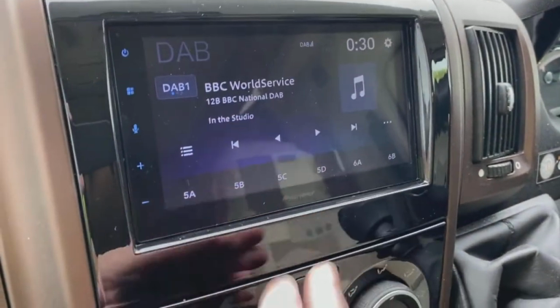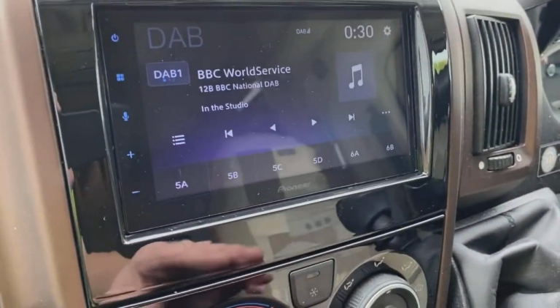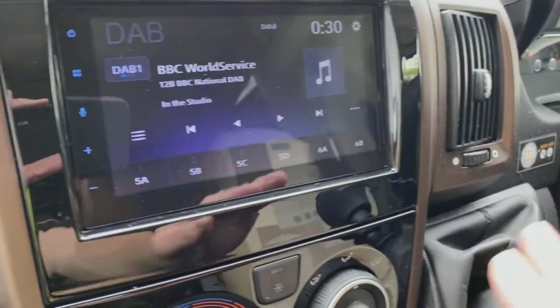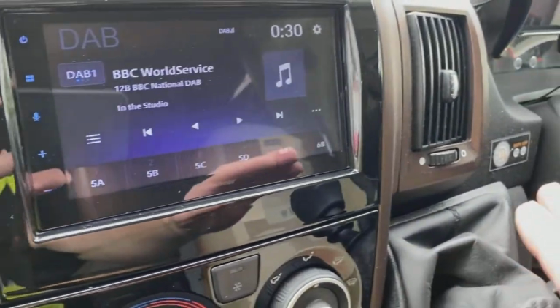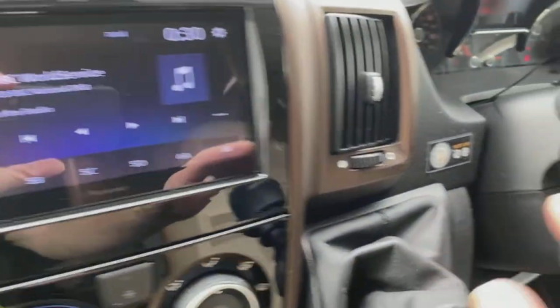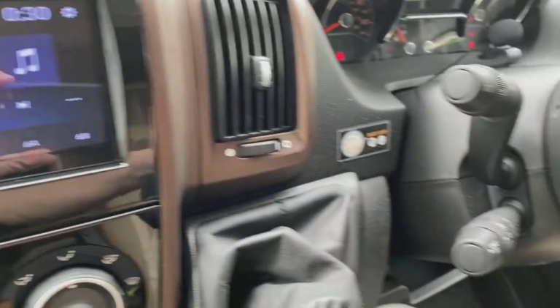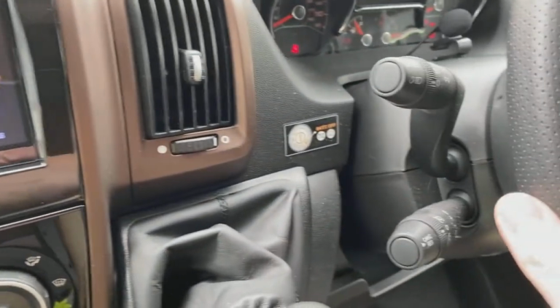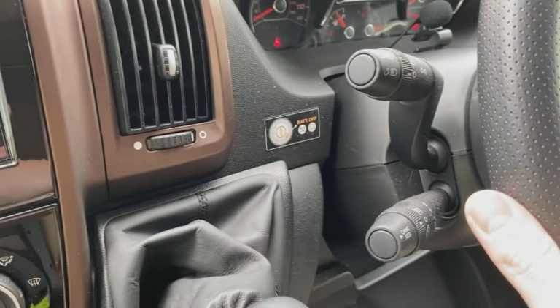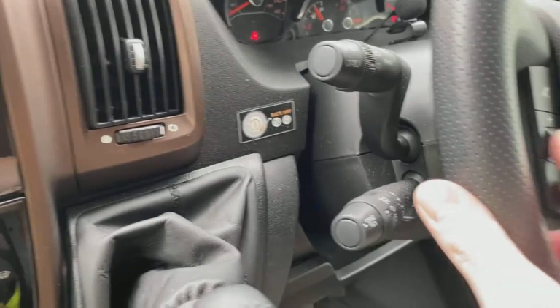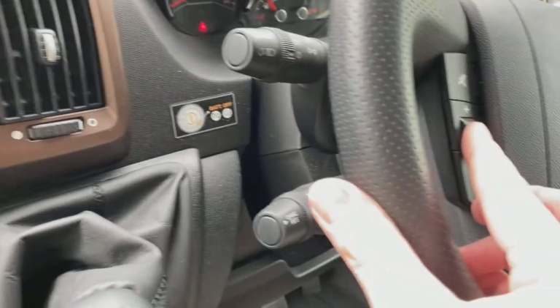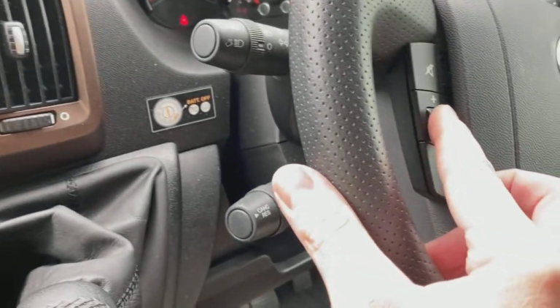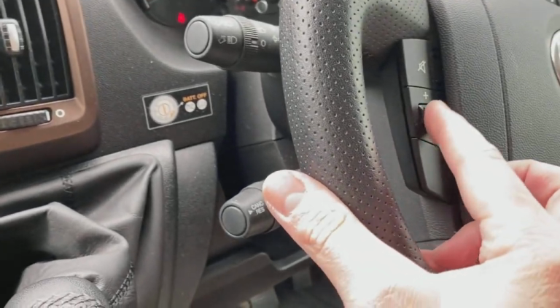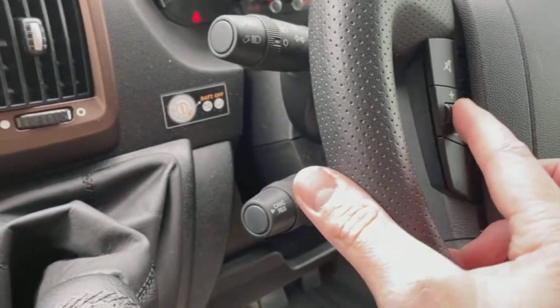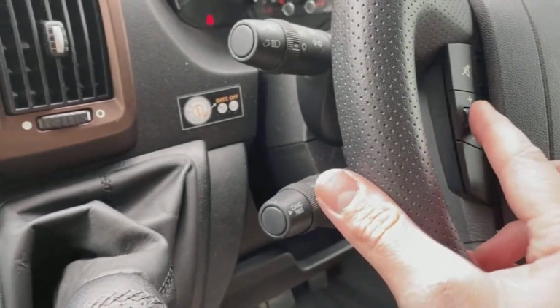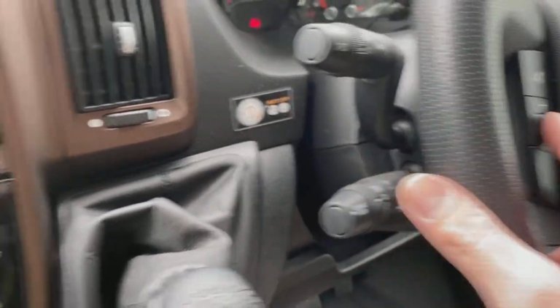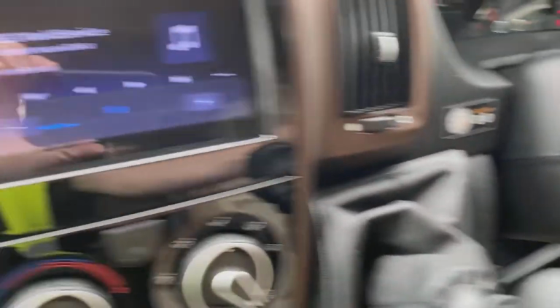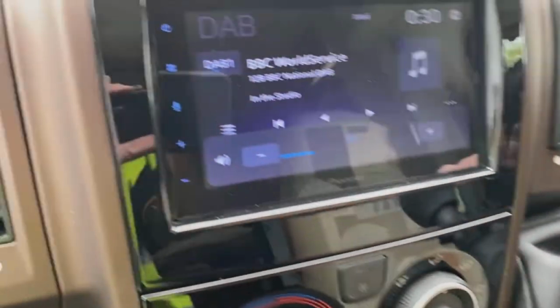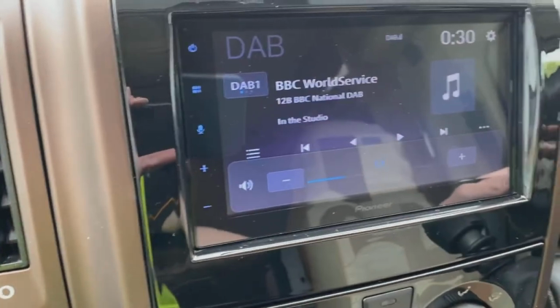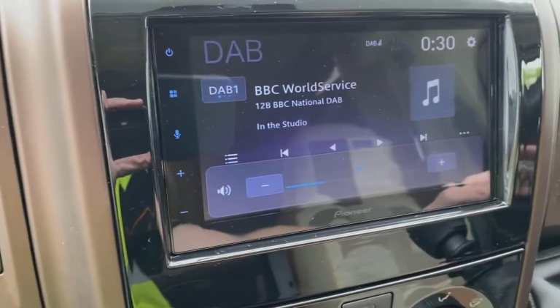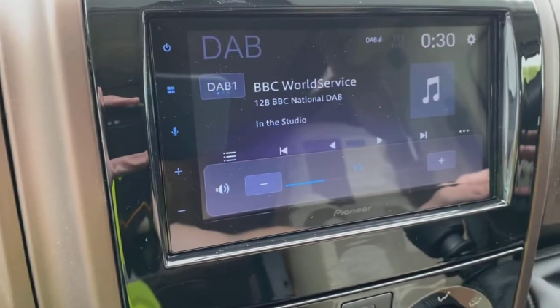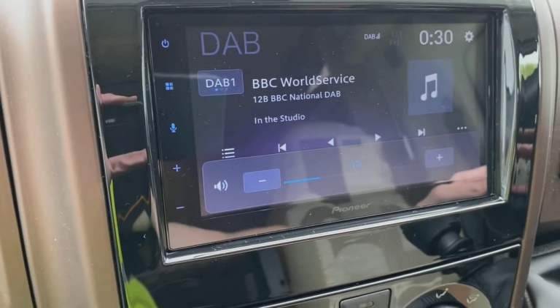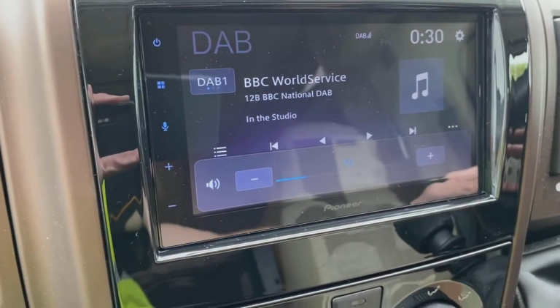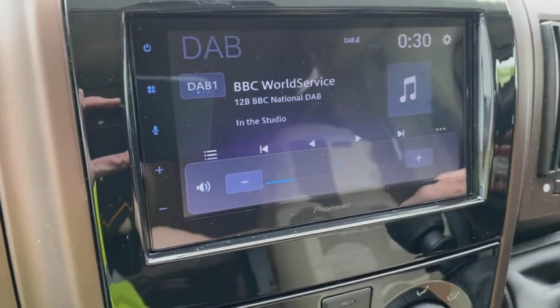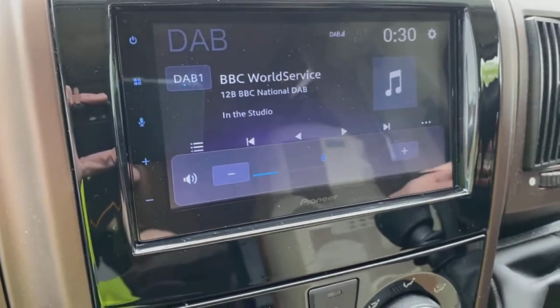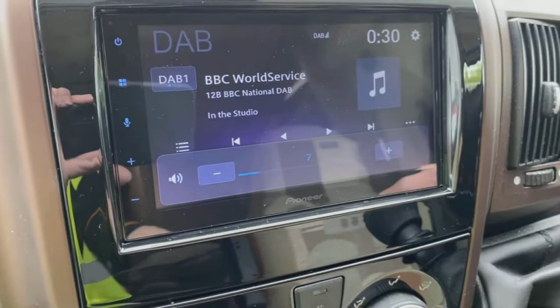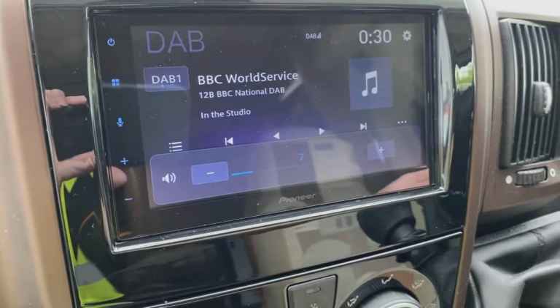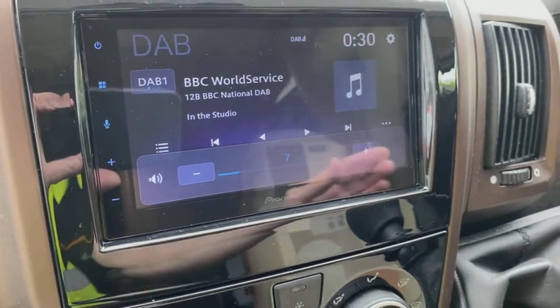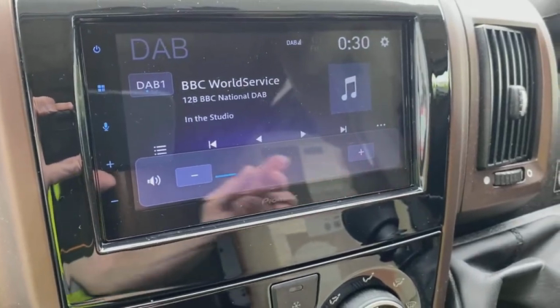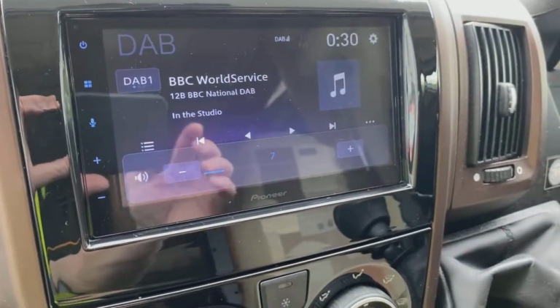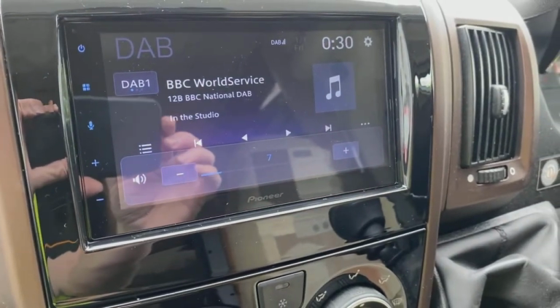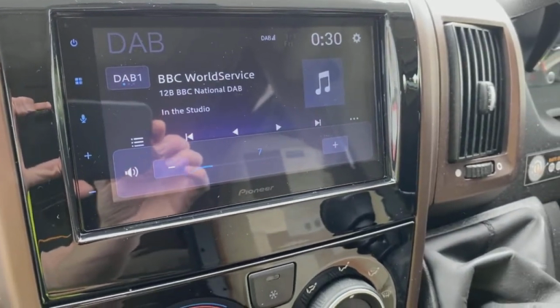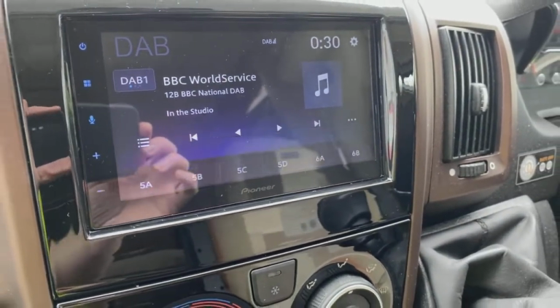There we go, guys — fully finished article, everything nicely clipped in and flush as it should be. Steering controls all working. Thanks a lot for watching, bye for now.